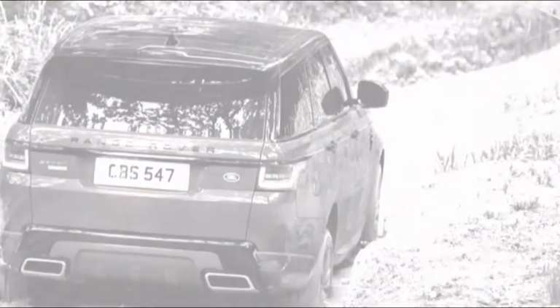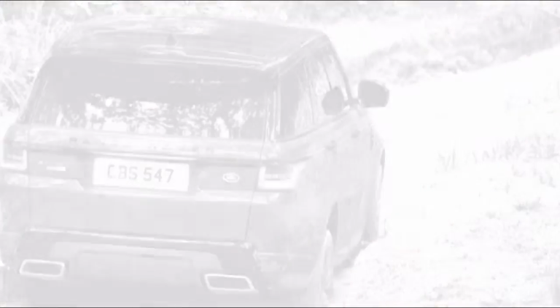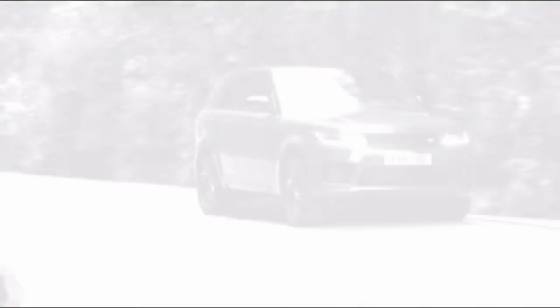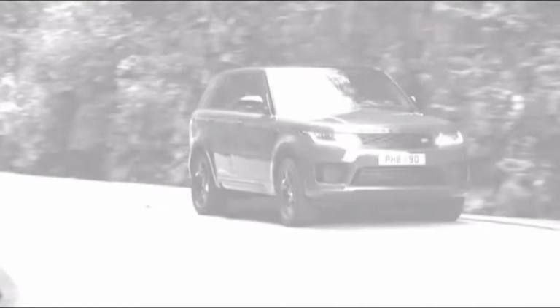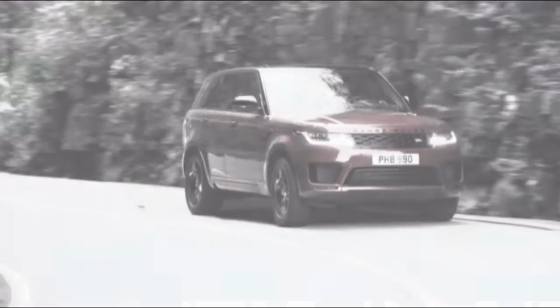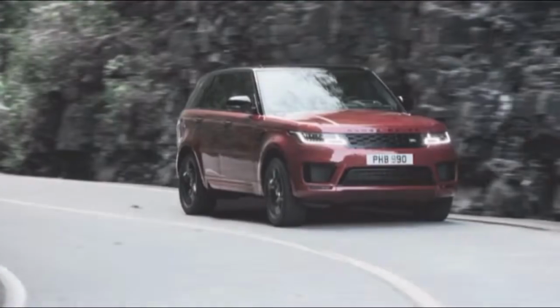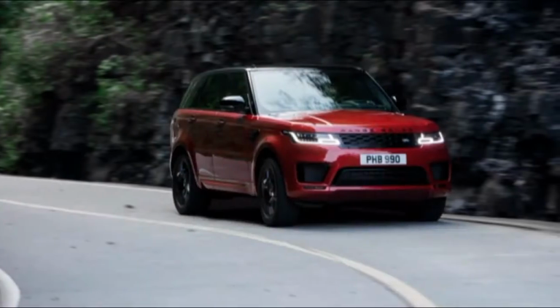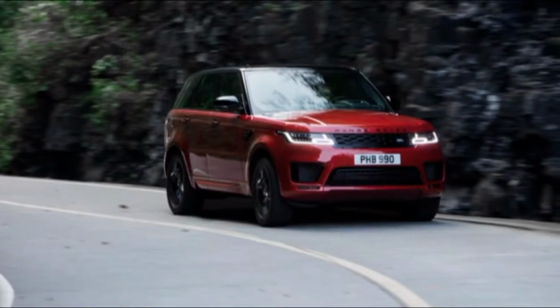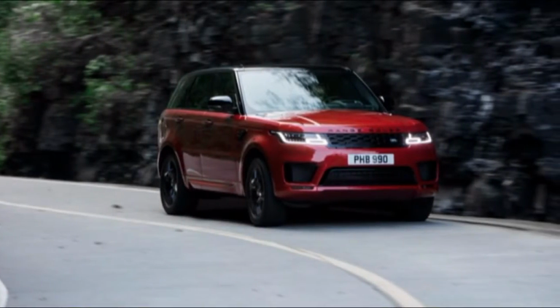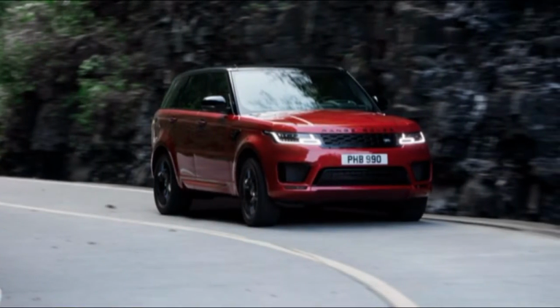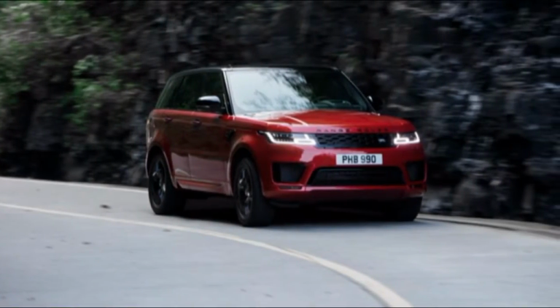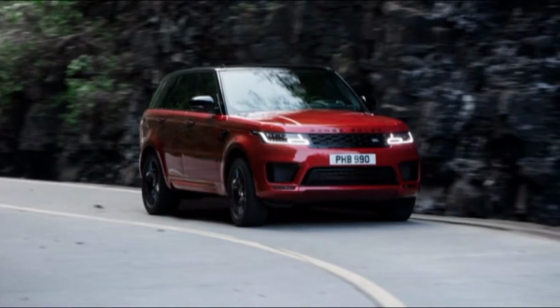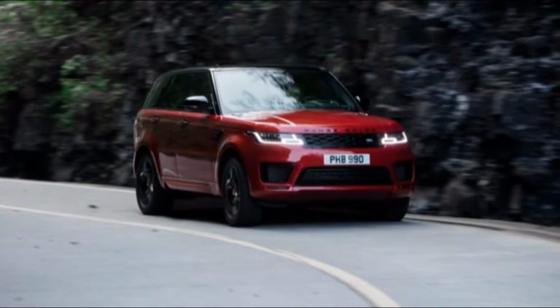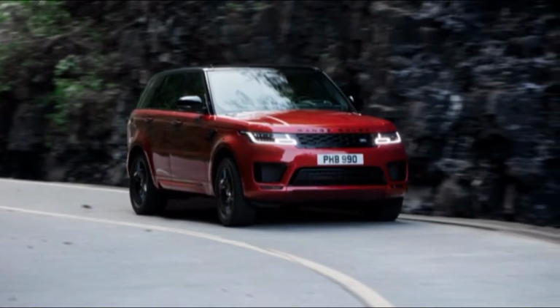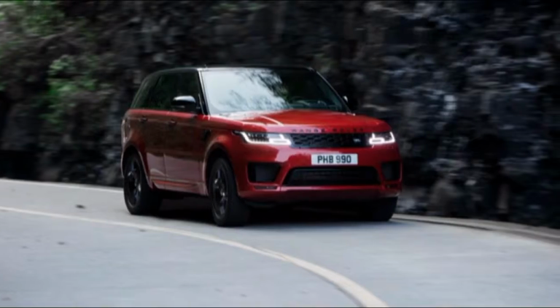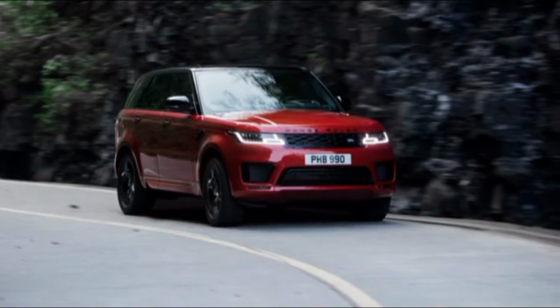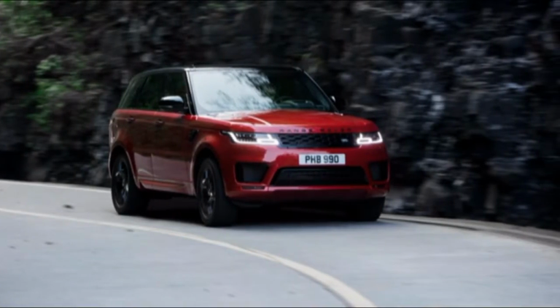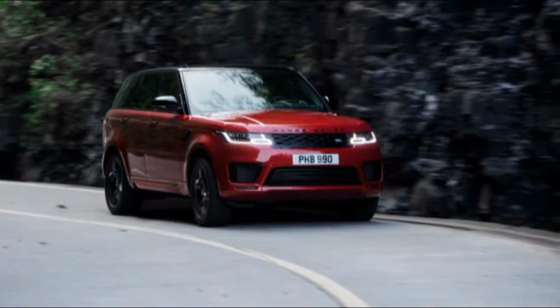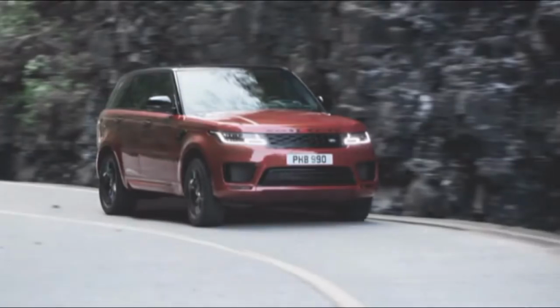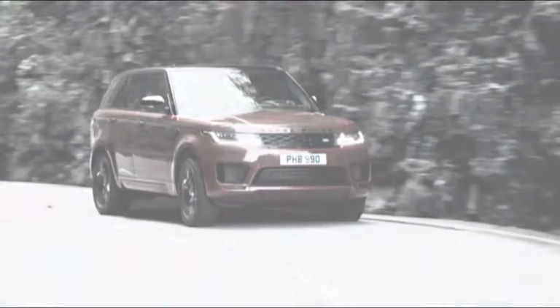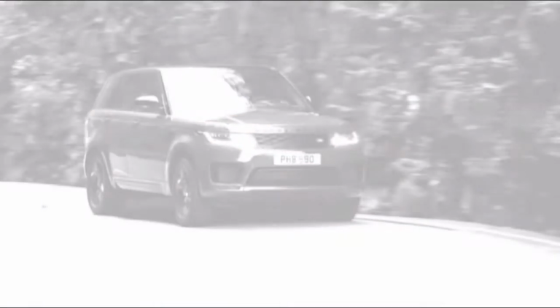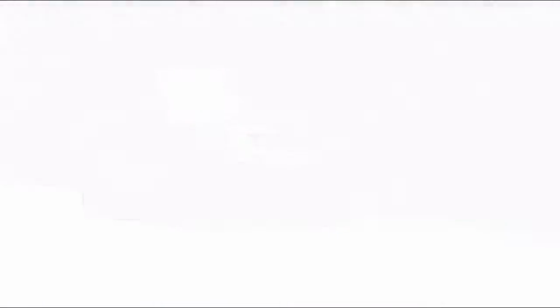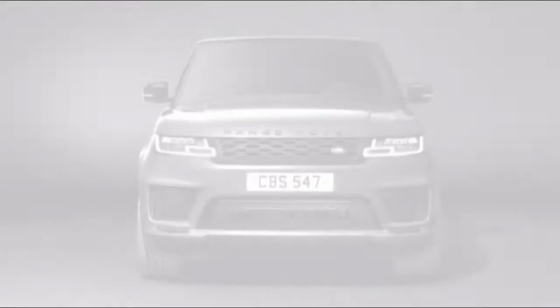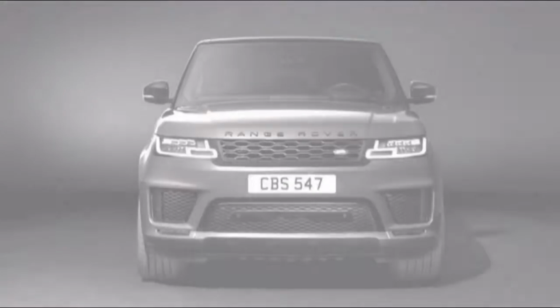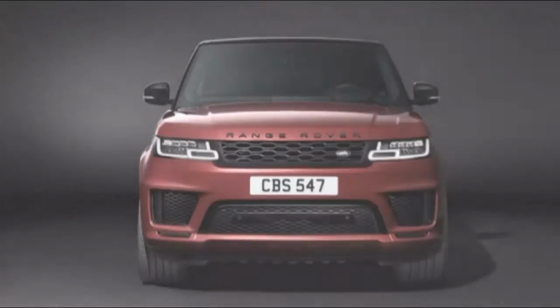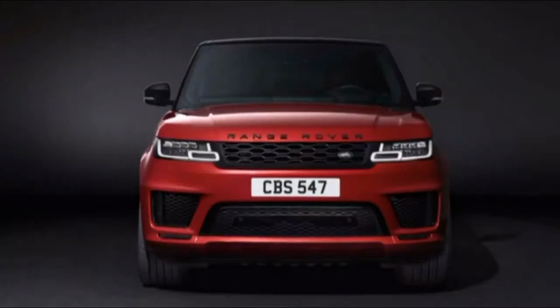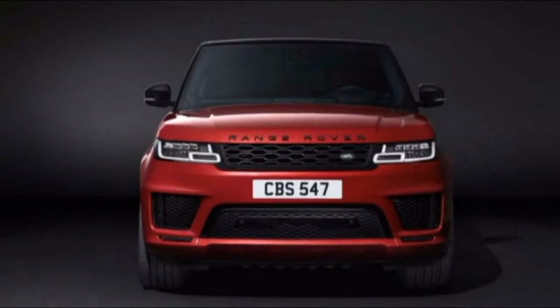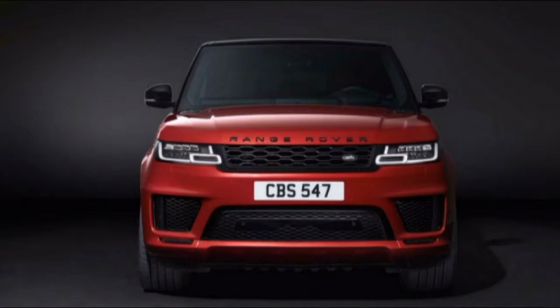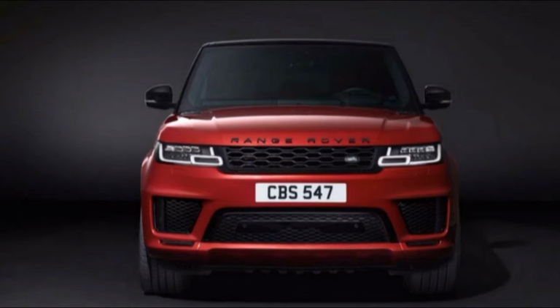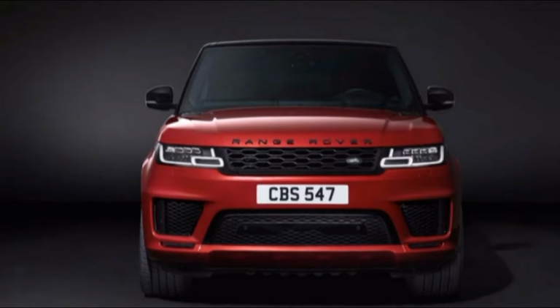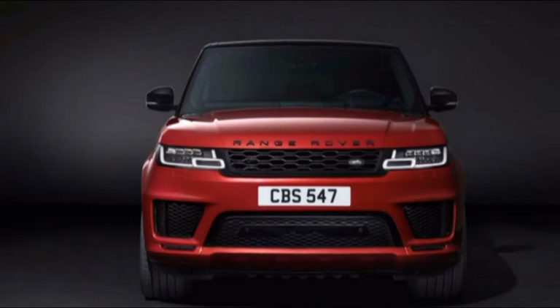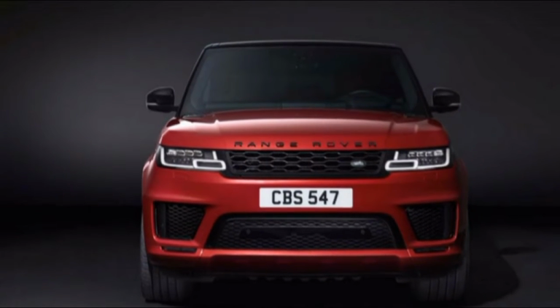You could build a QX50 in its entry-level trim and hold back on features, but we recommend starting with the mid-level and upgrading from there. The top trim level offers amazing value and better alternatives.